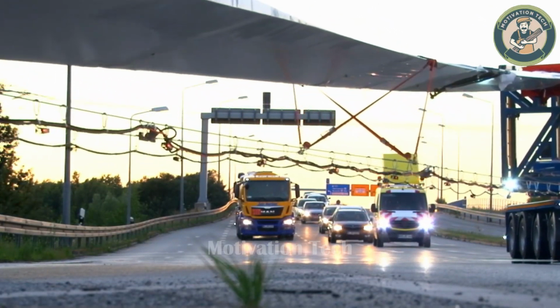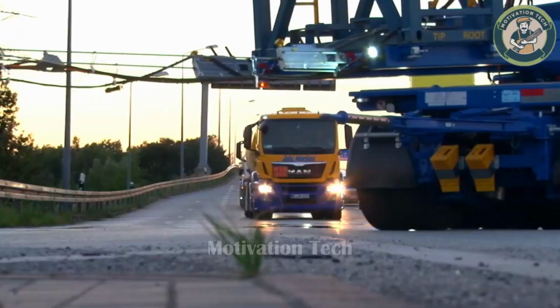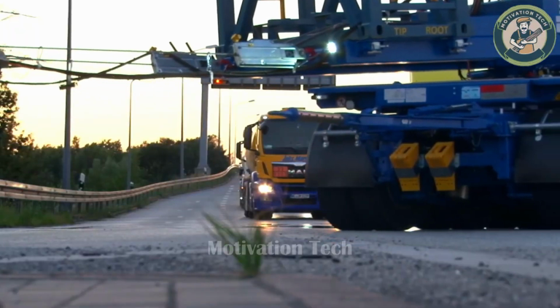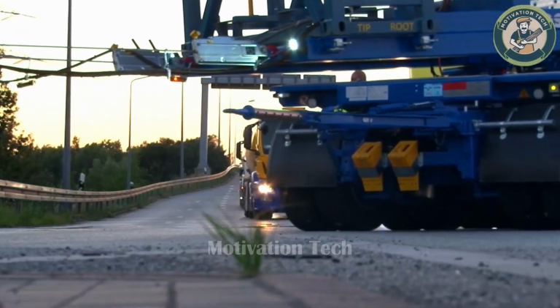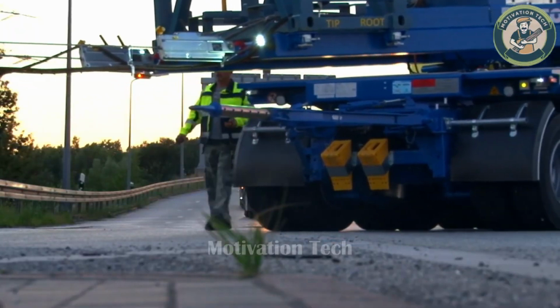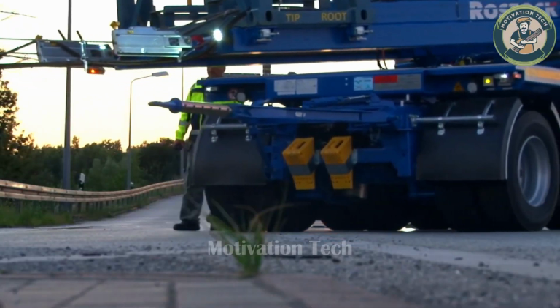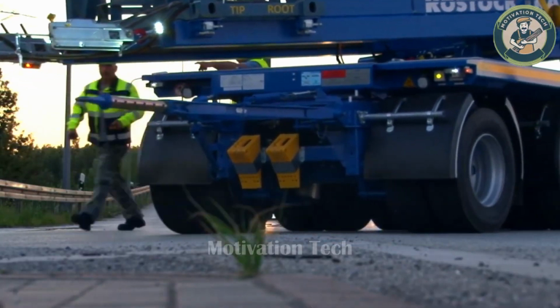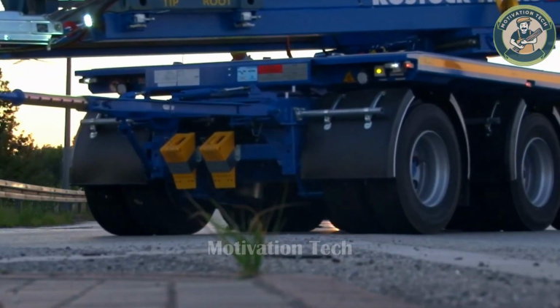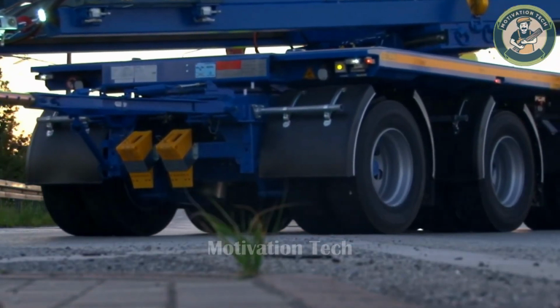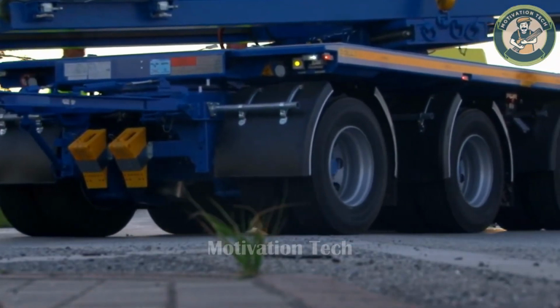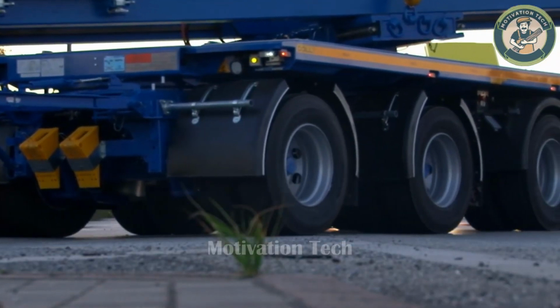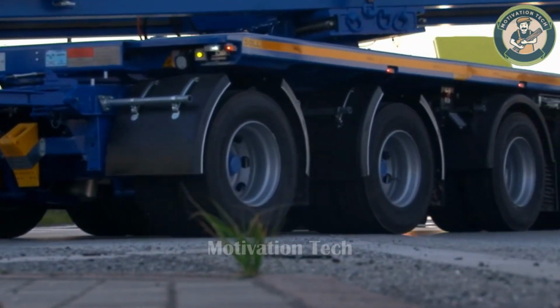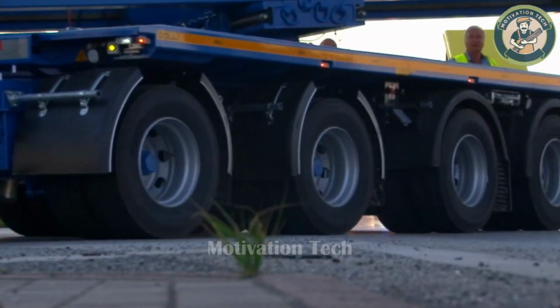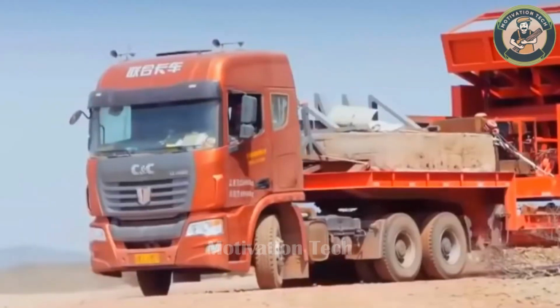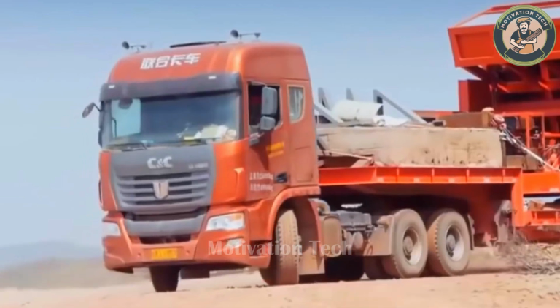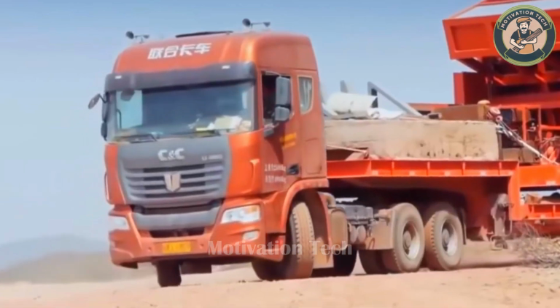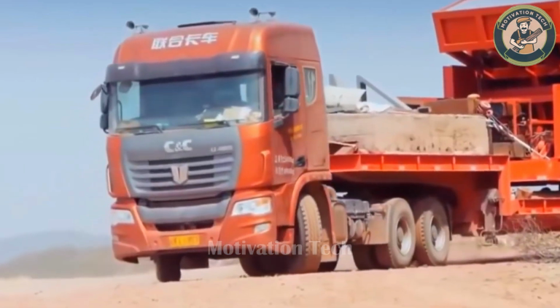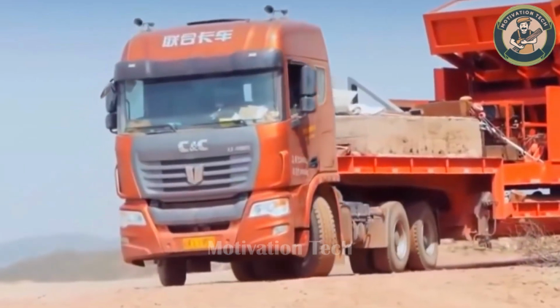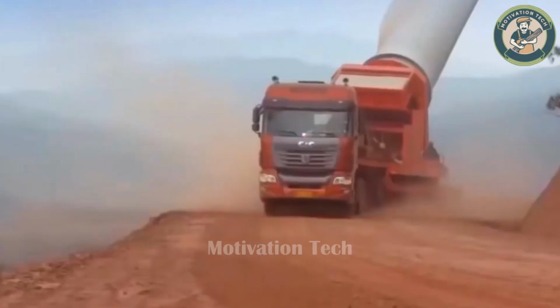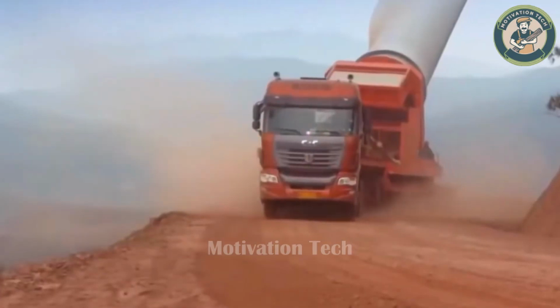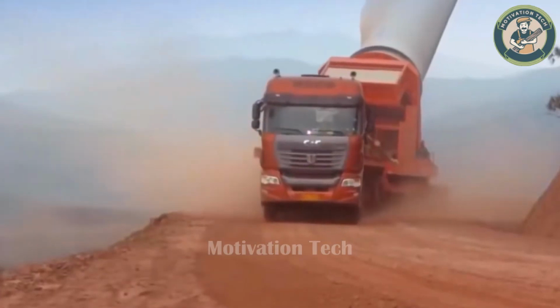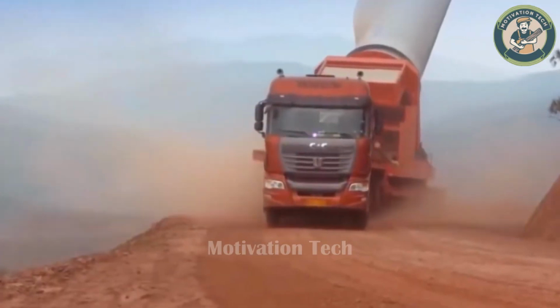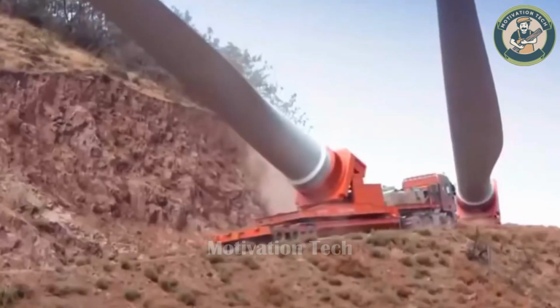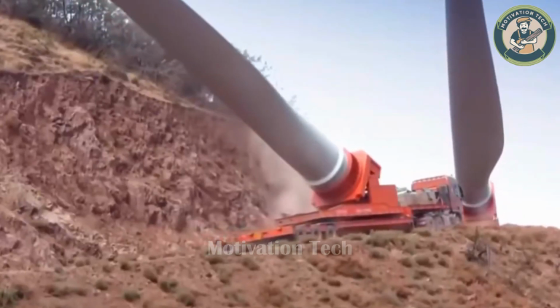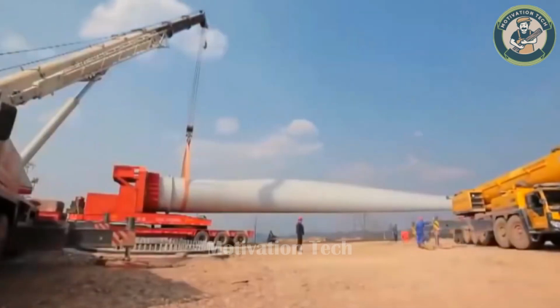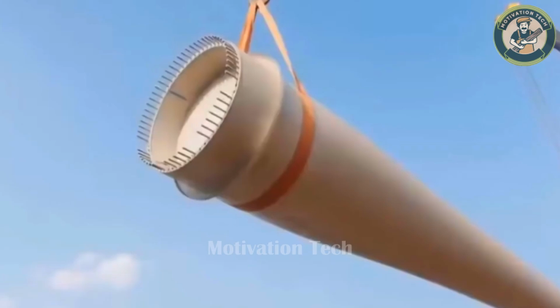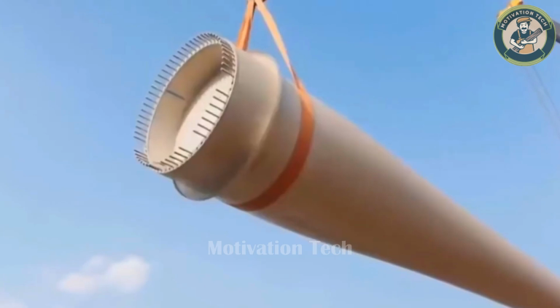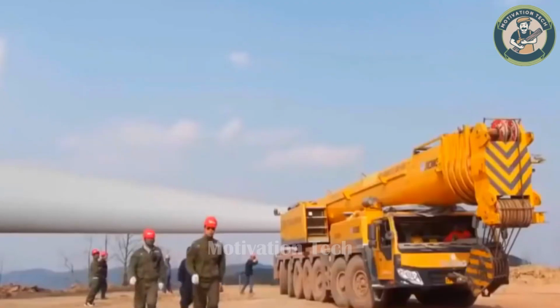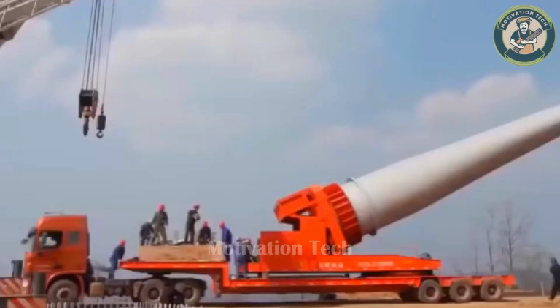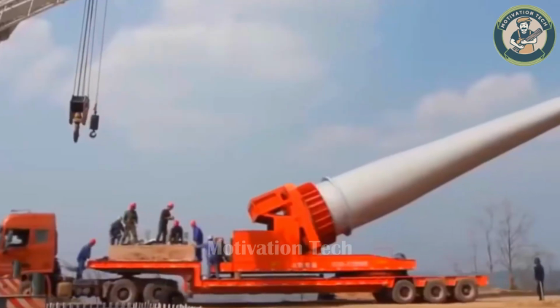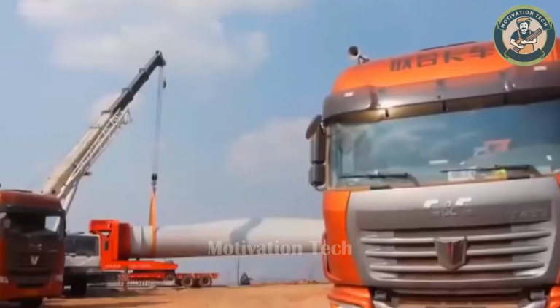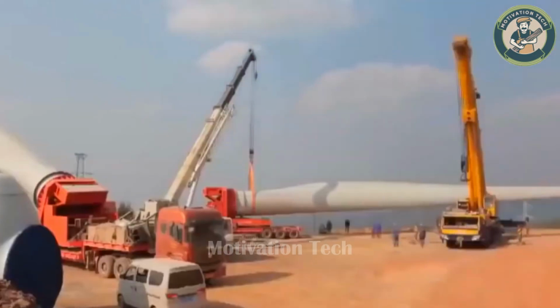This heavy and extraordinary challenge serves as a testament to a truck's ability to conquer any obstacle. This machine is truly inspiring, a symbol of strength in modern technology.